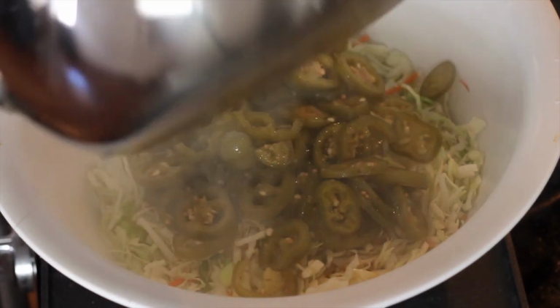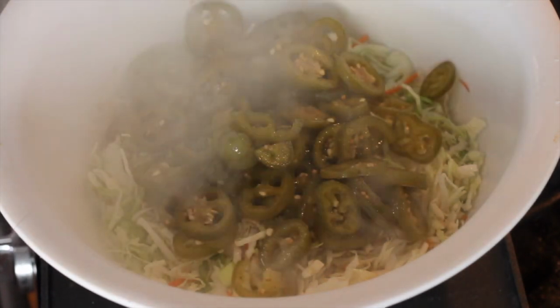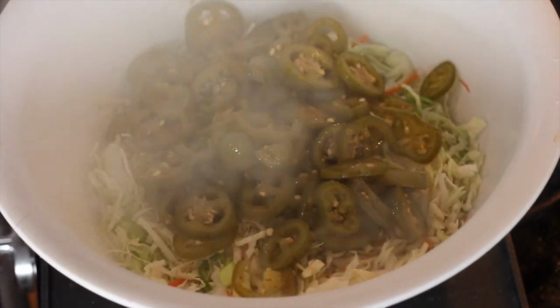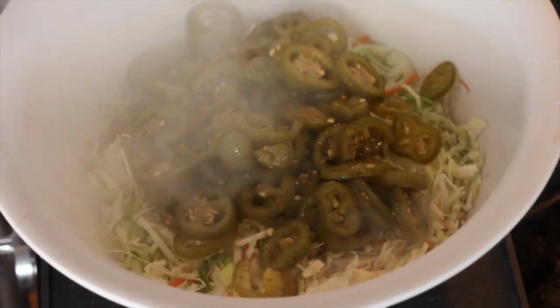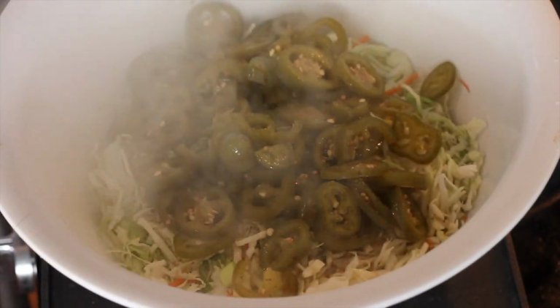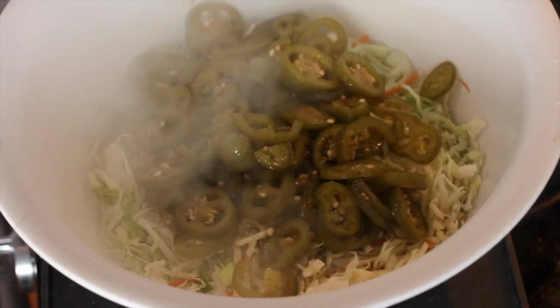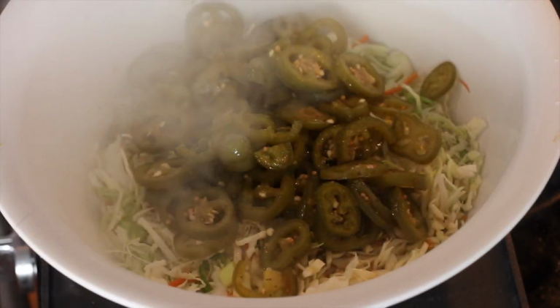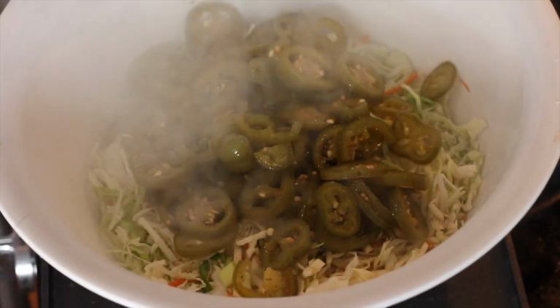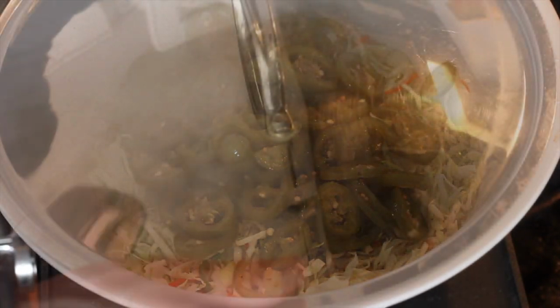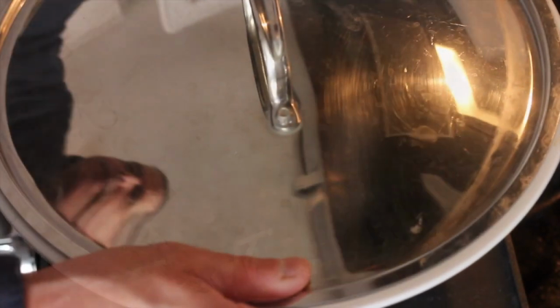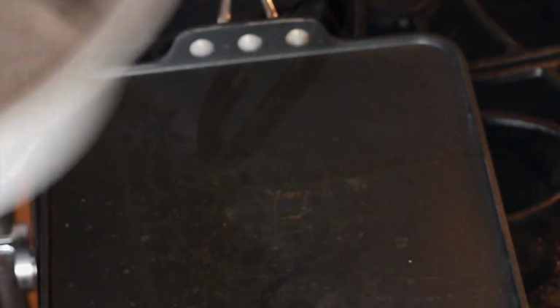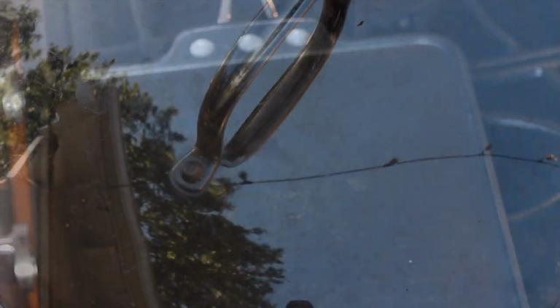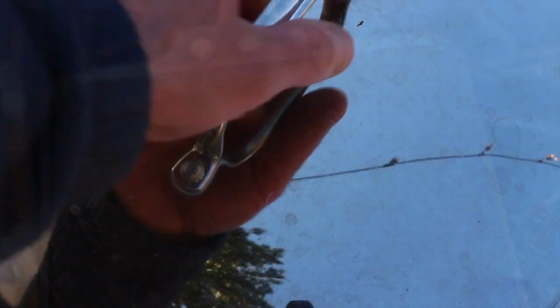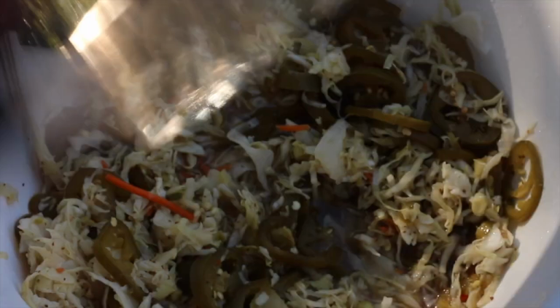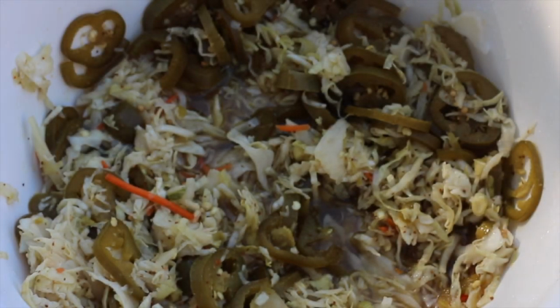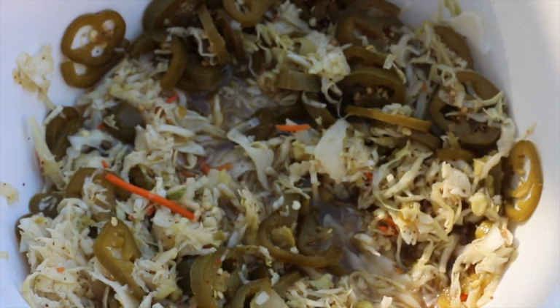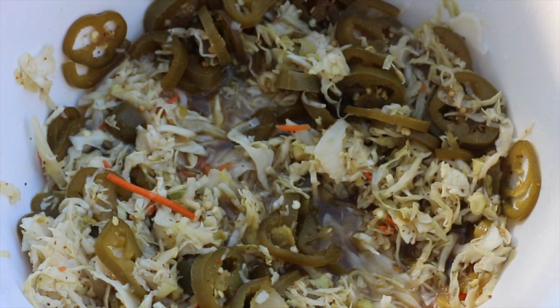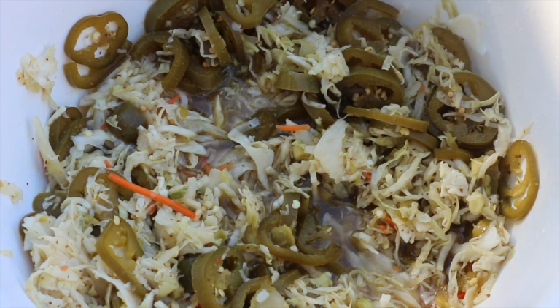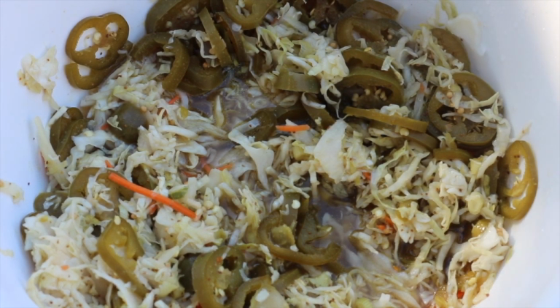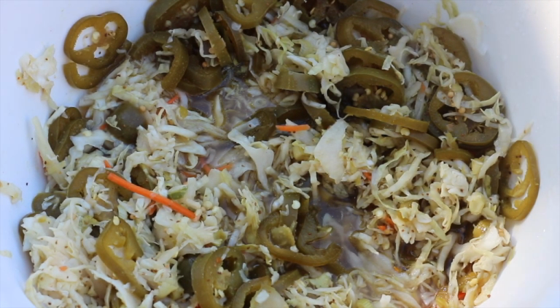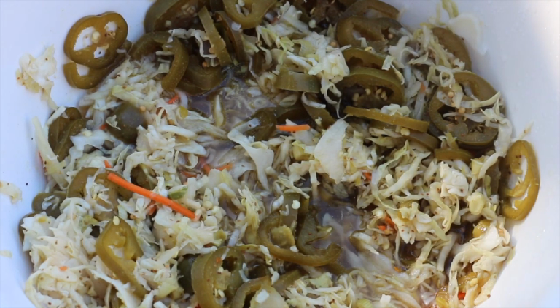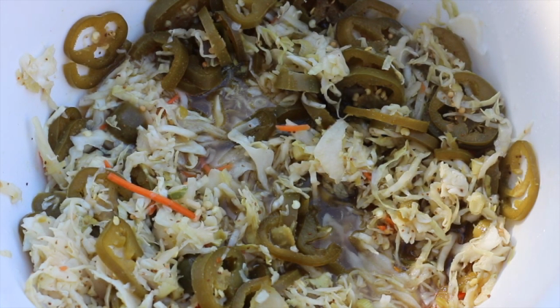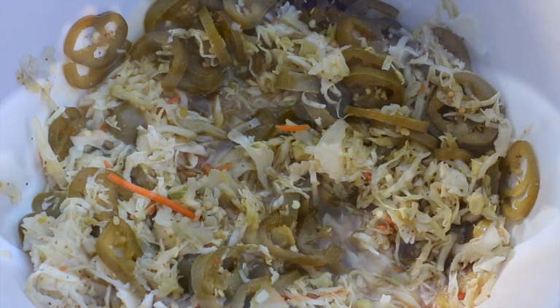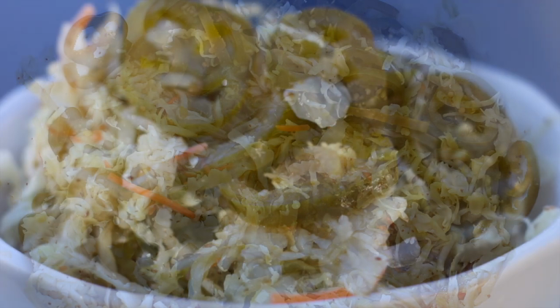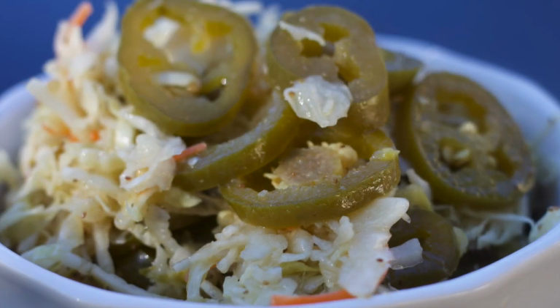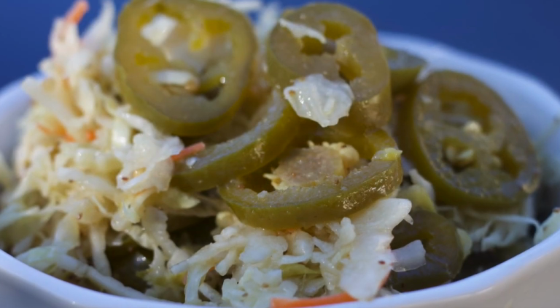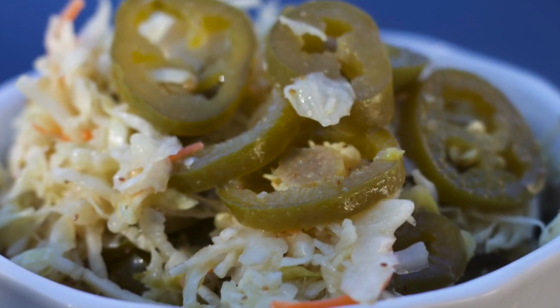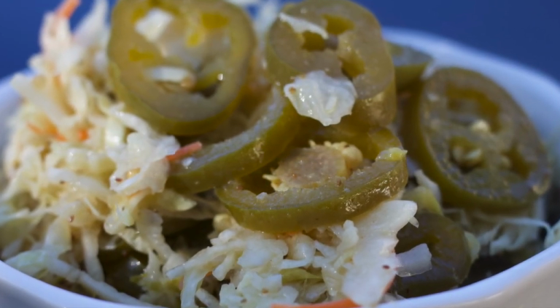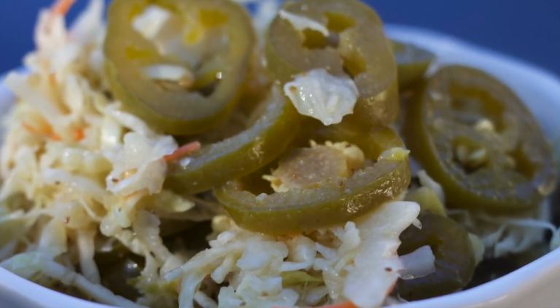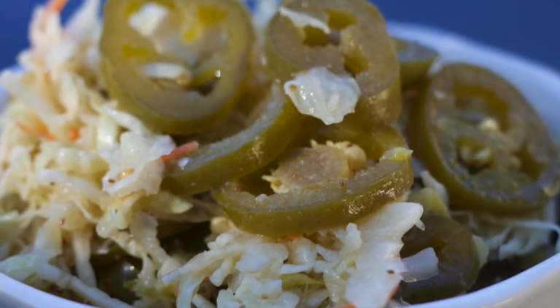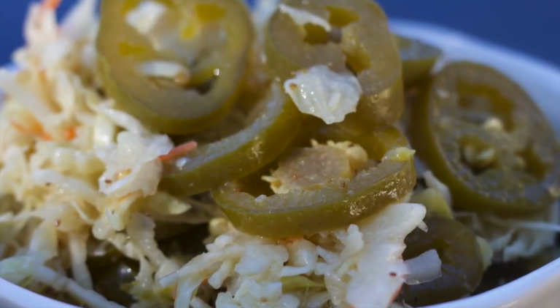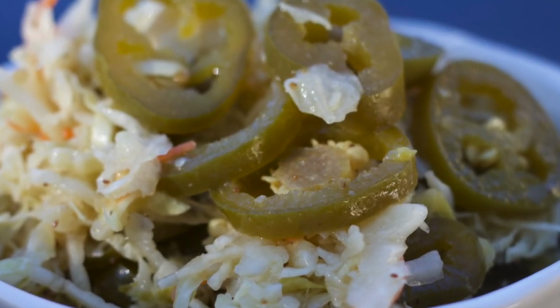This is pretty dang spicy, but the sugar in the slaw really mellows it out. Comes out perfecto every time. This slaw on its own on the side is a little bit hot, but I like it spicy.